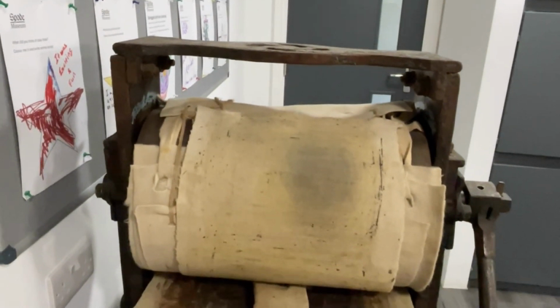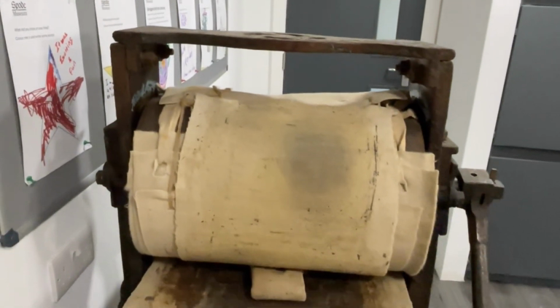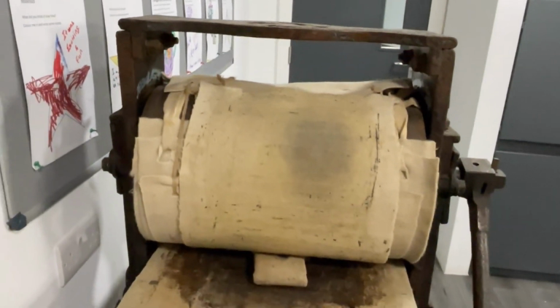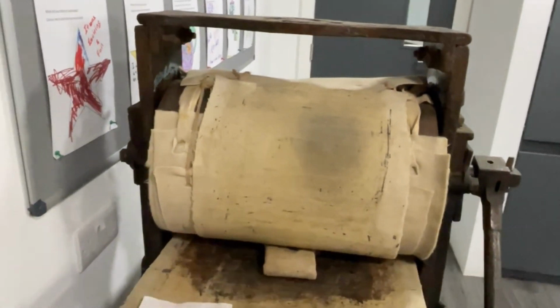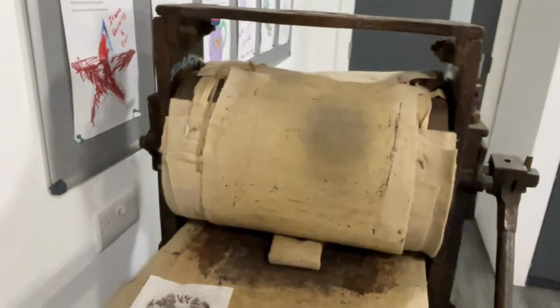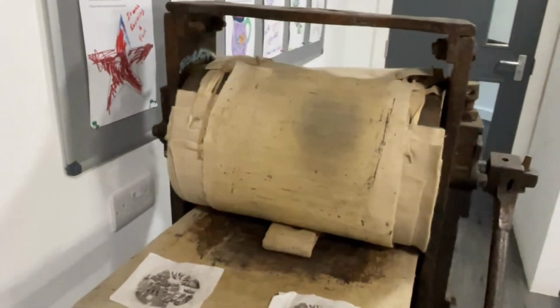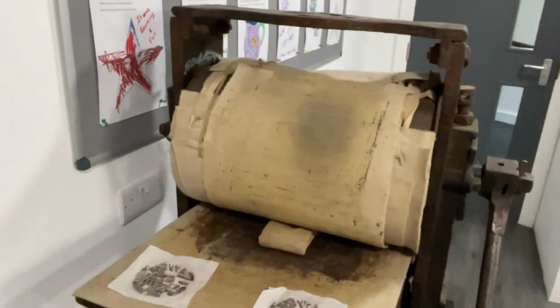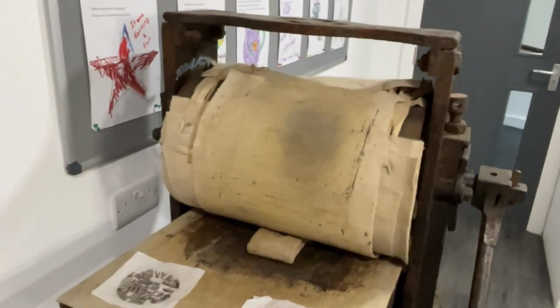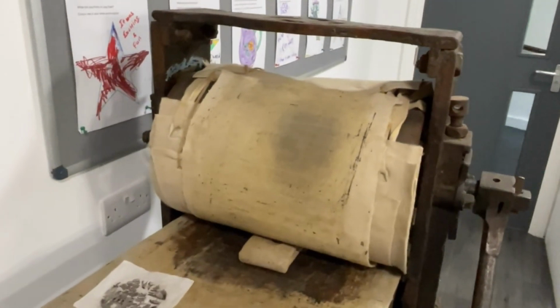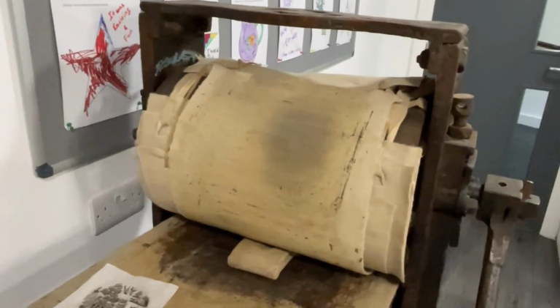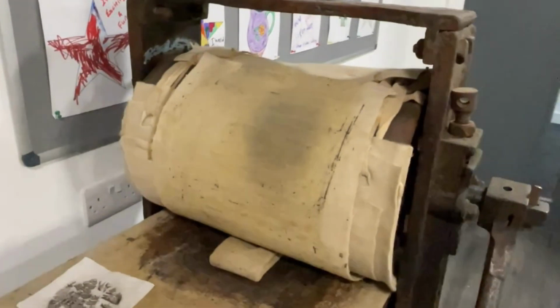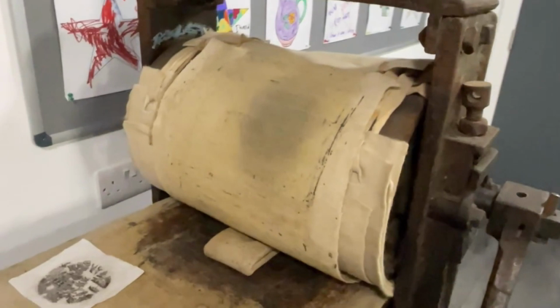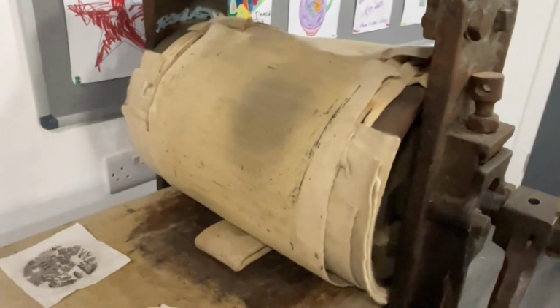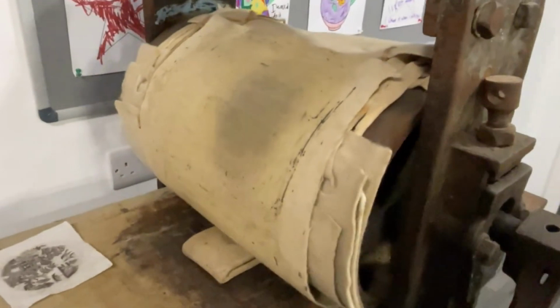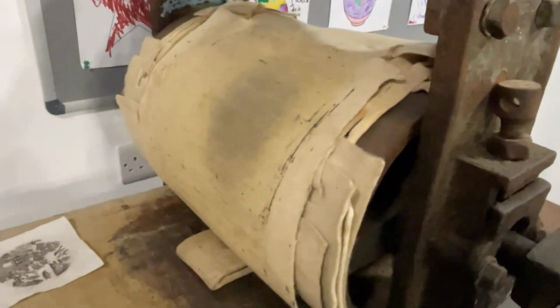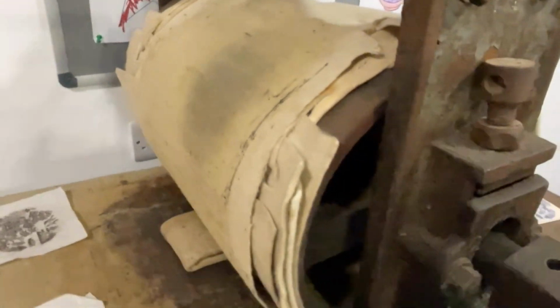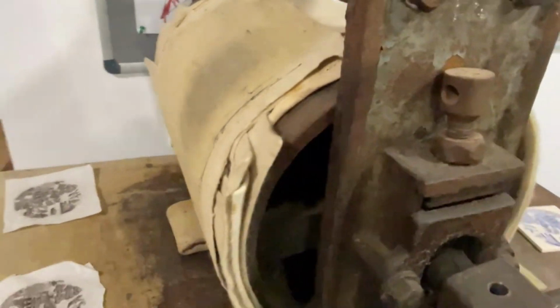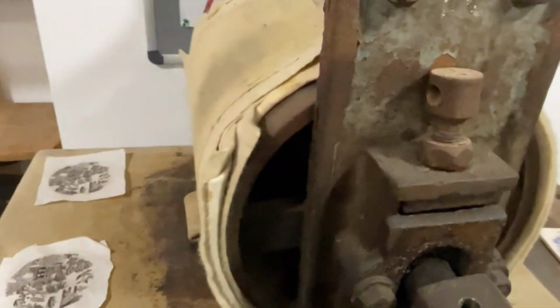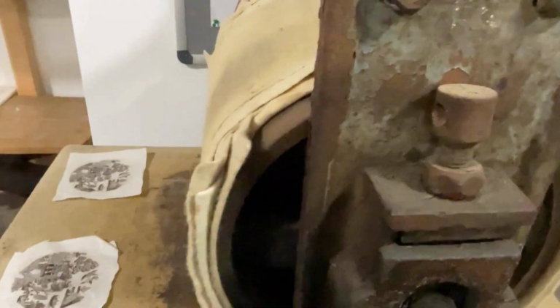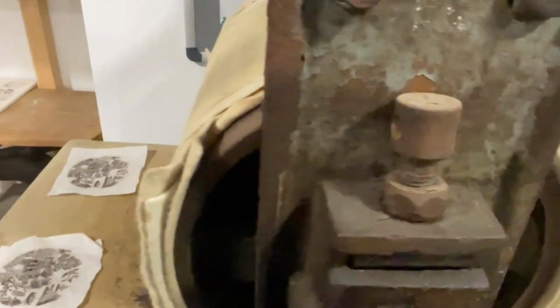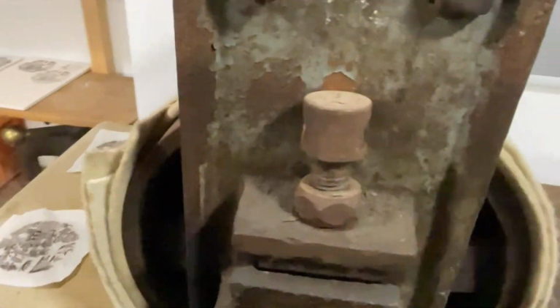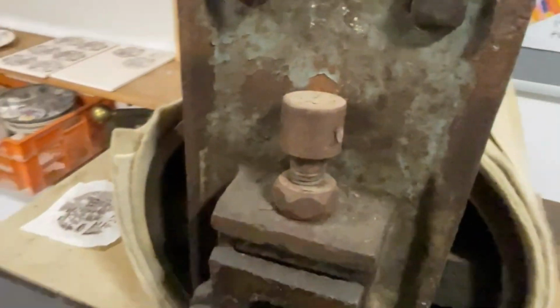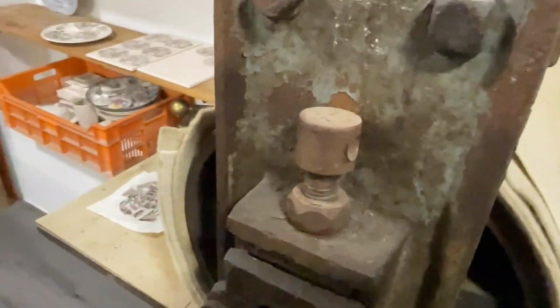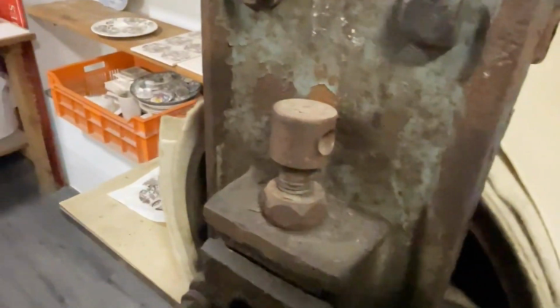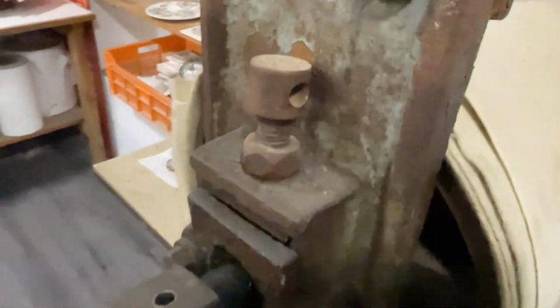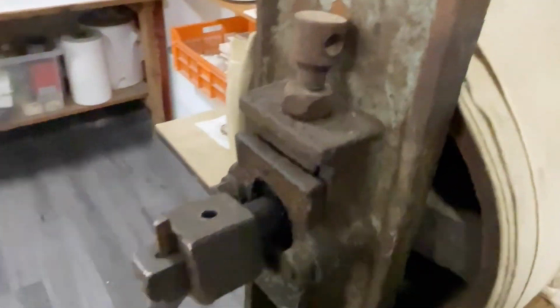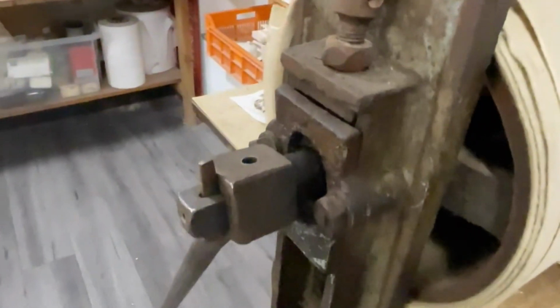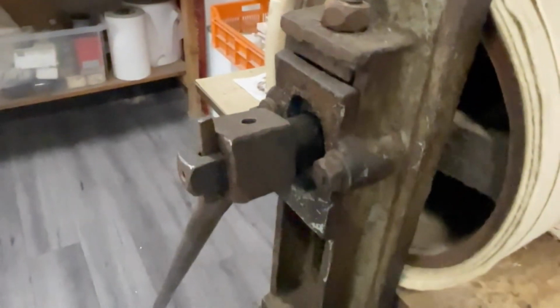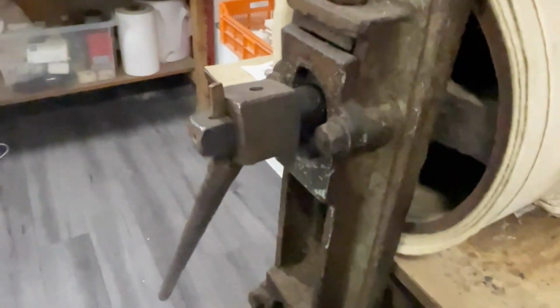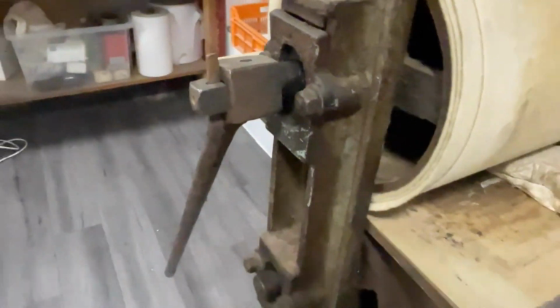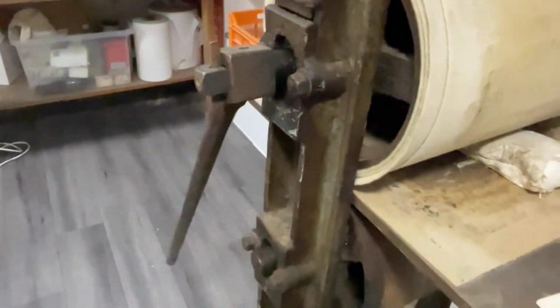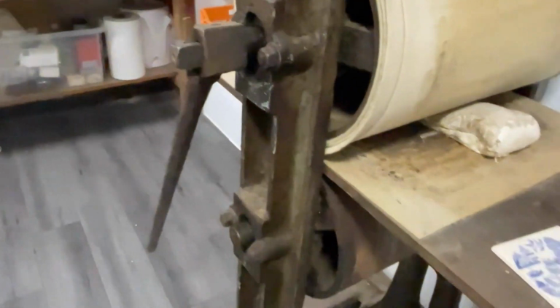If you visit the Spode Museum and the machine is free, you can often see this machine being used to produce some demonstration prints every Sunday.